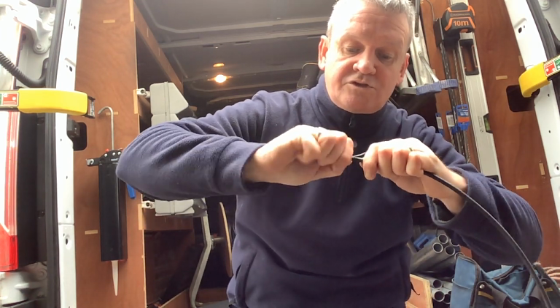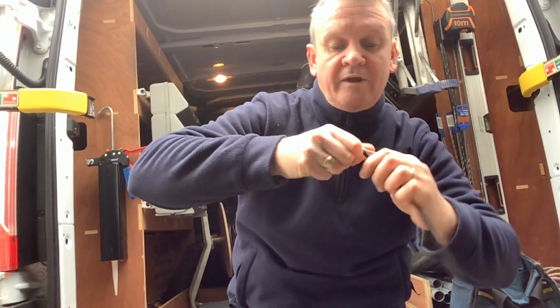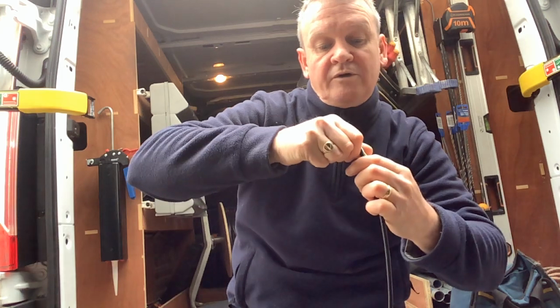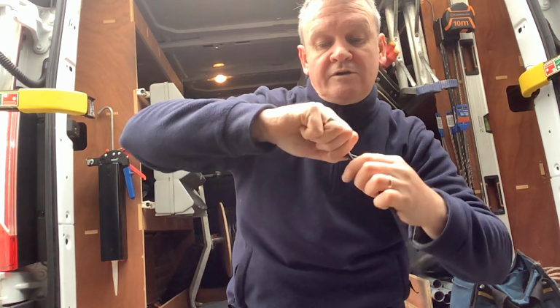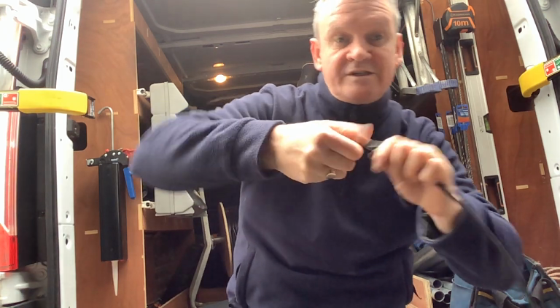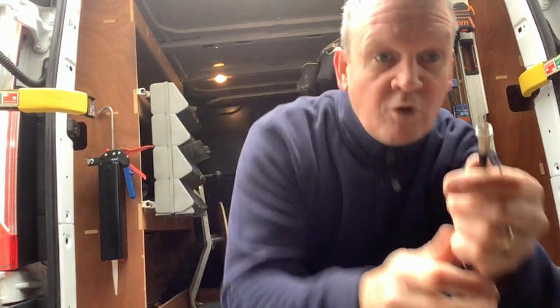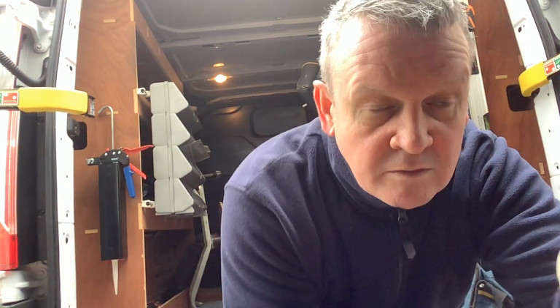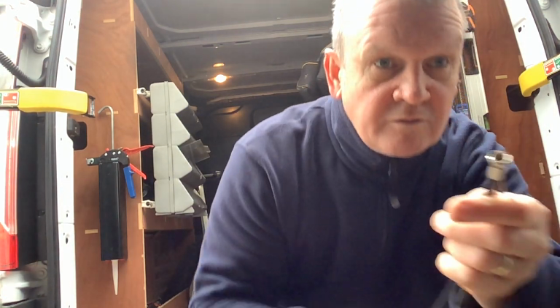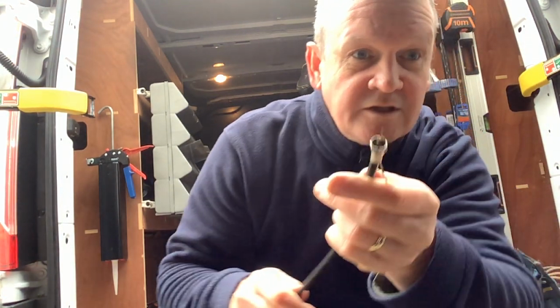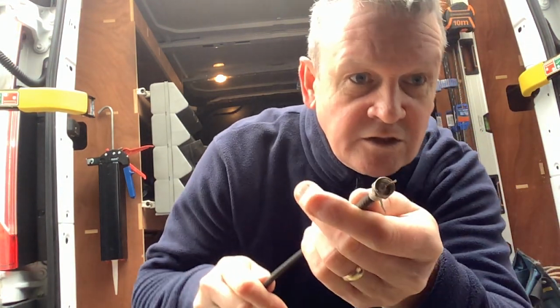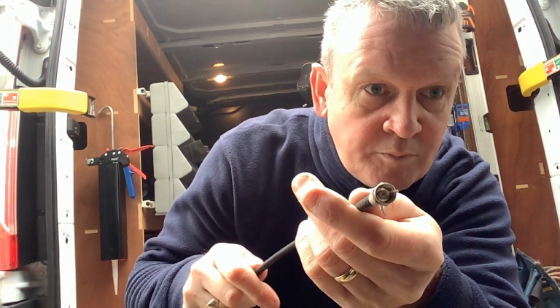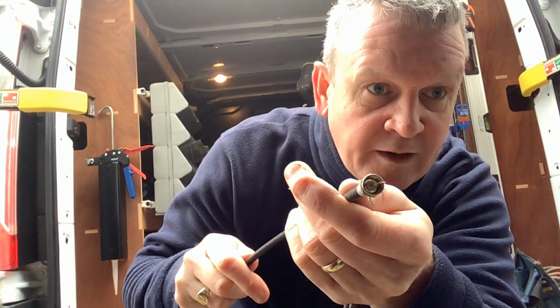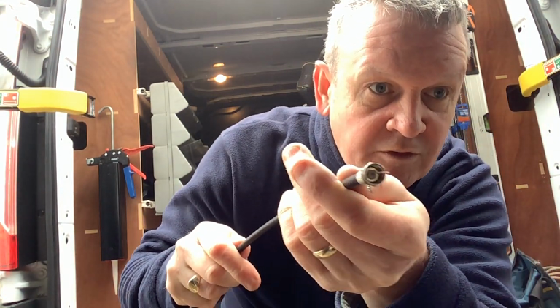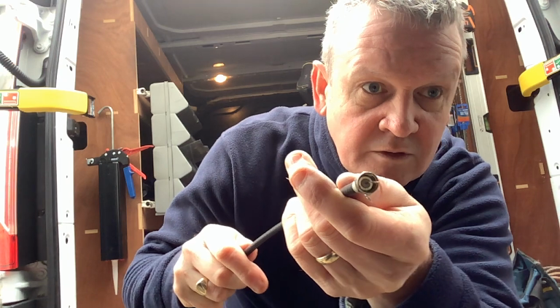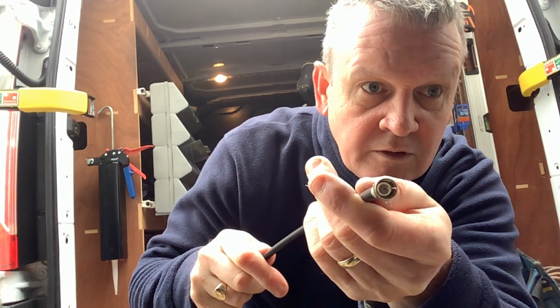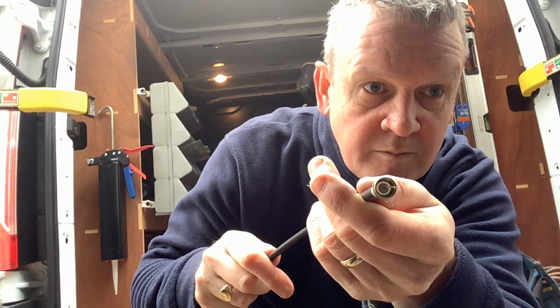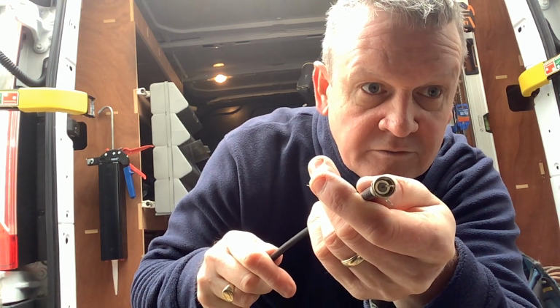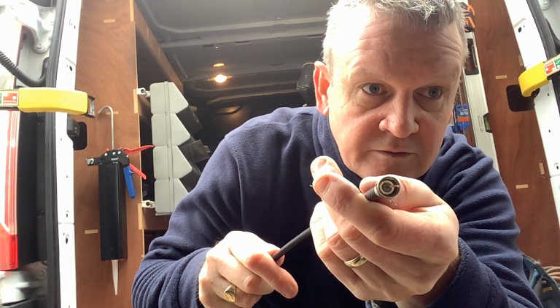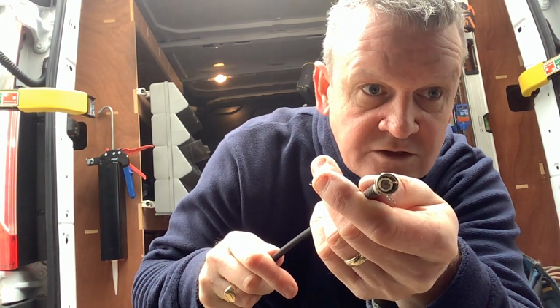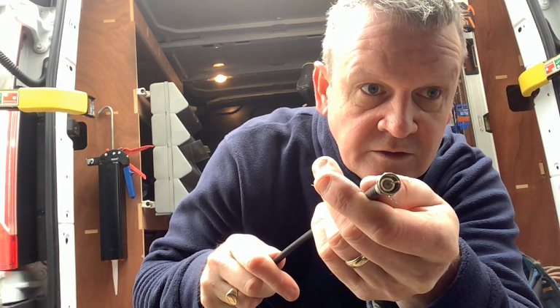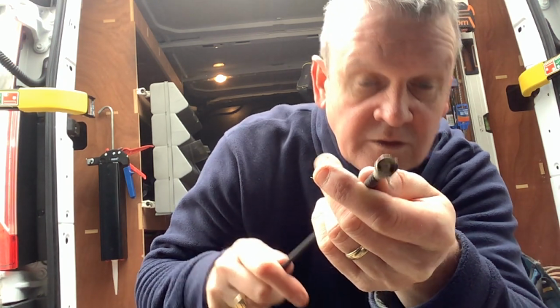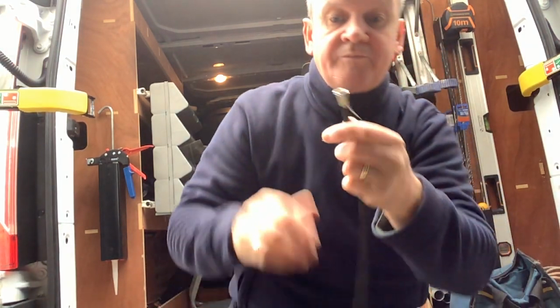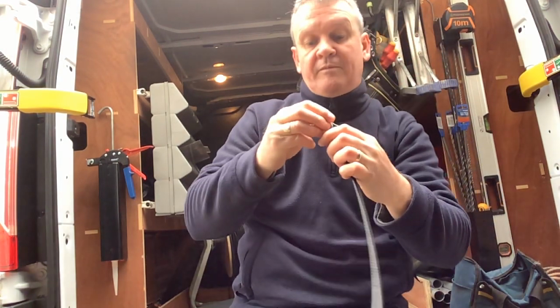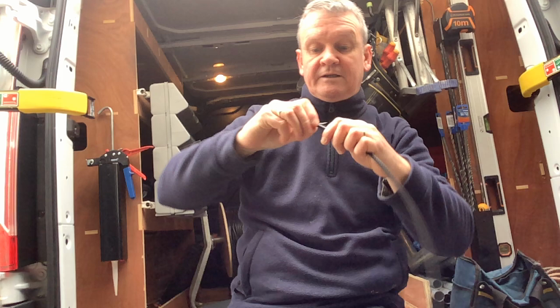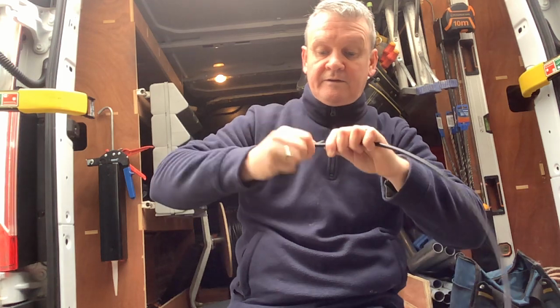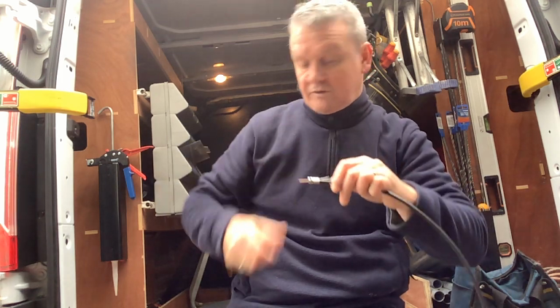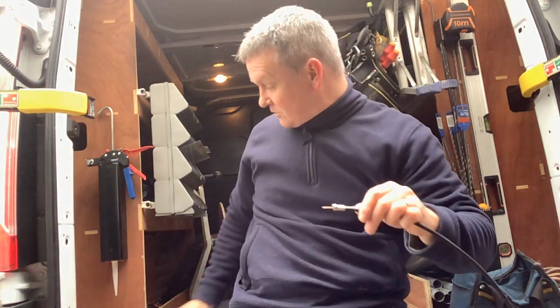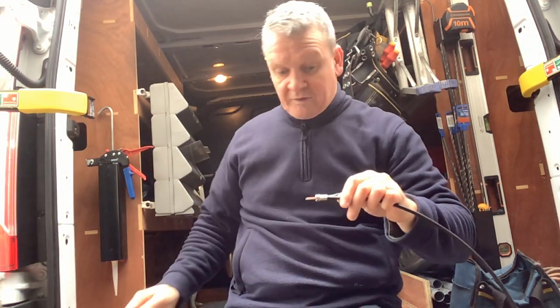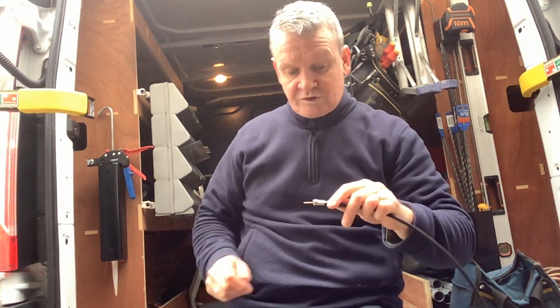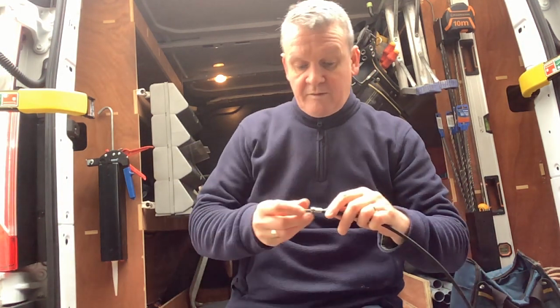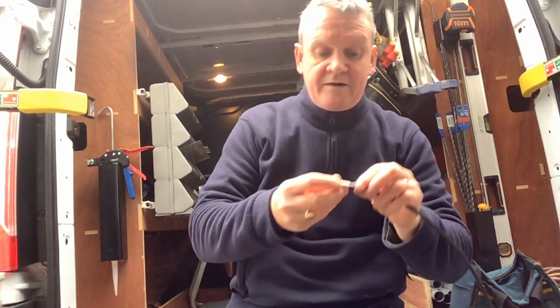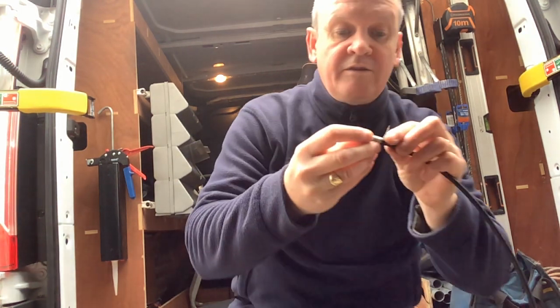Screw that on. You can see the foam just popping out of the F connector in the middle — basically that's all we need to do.